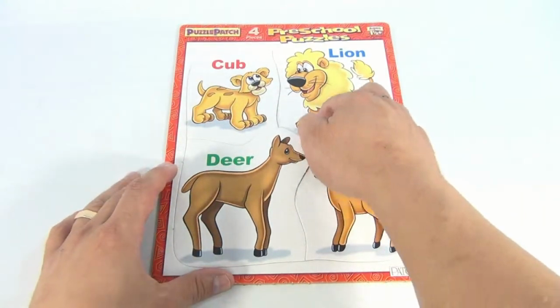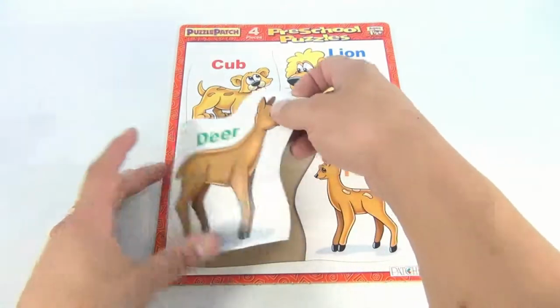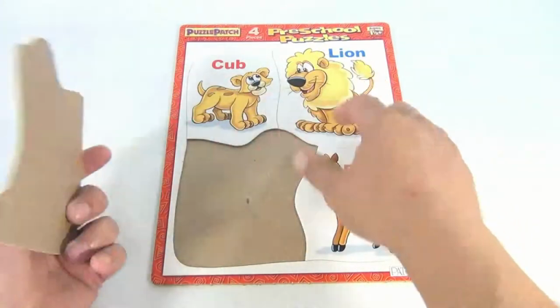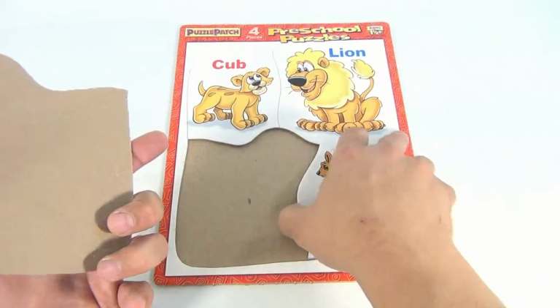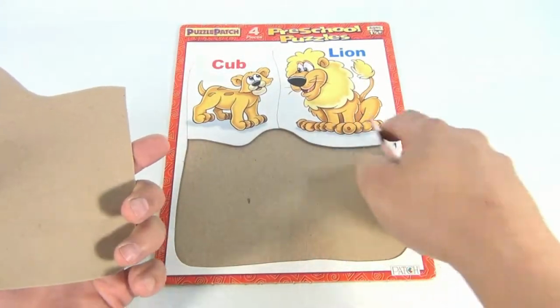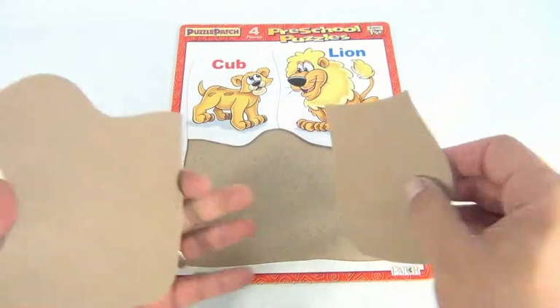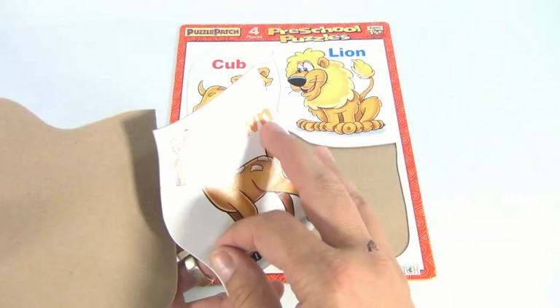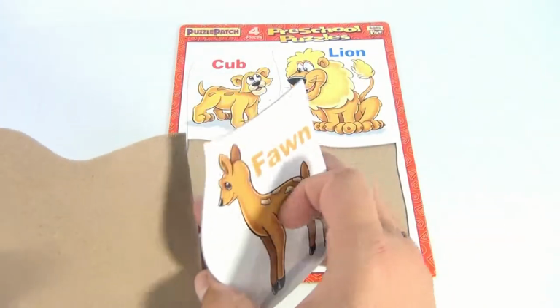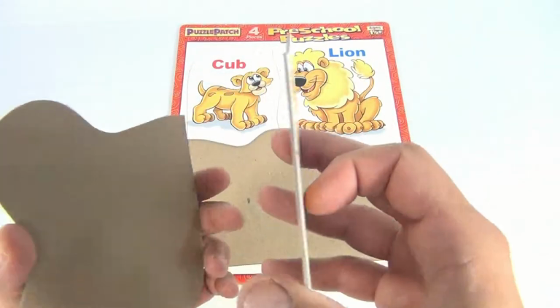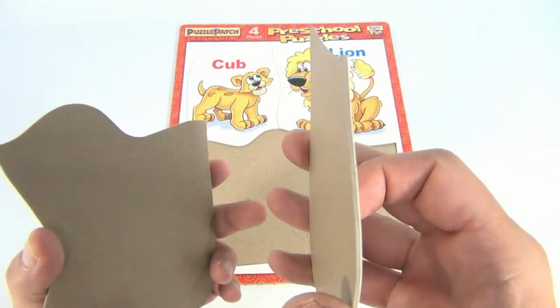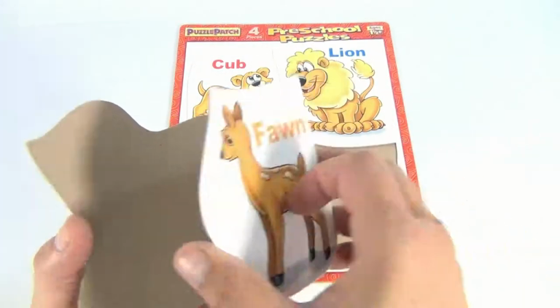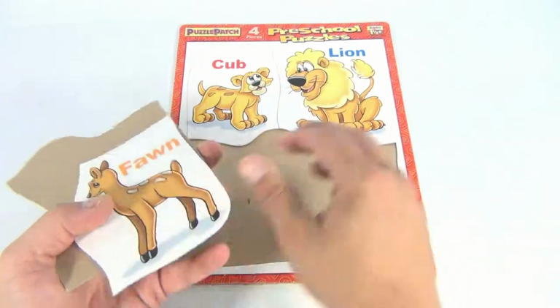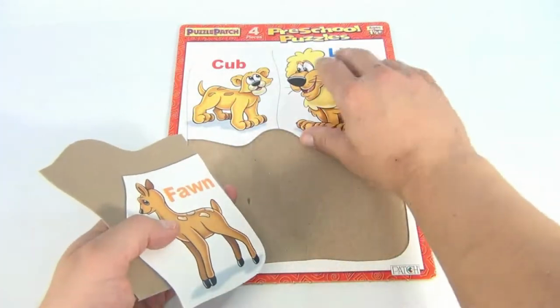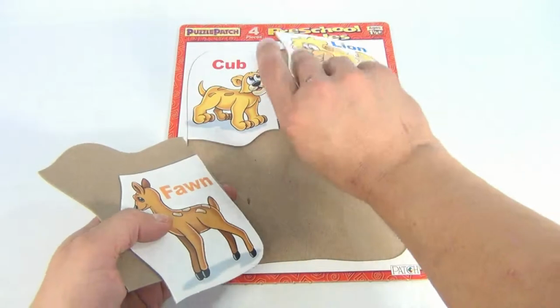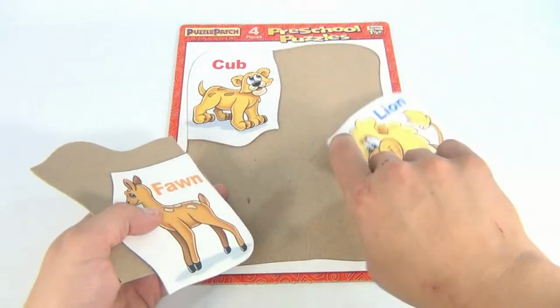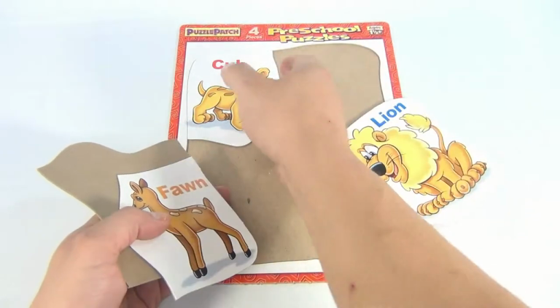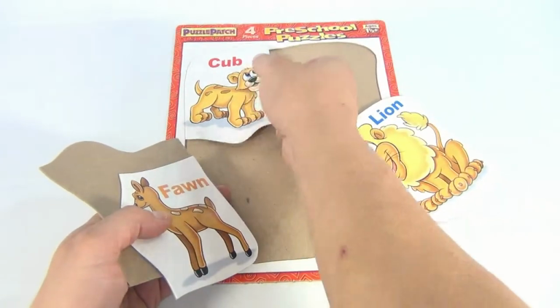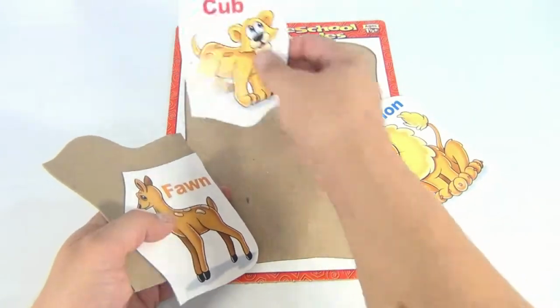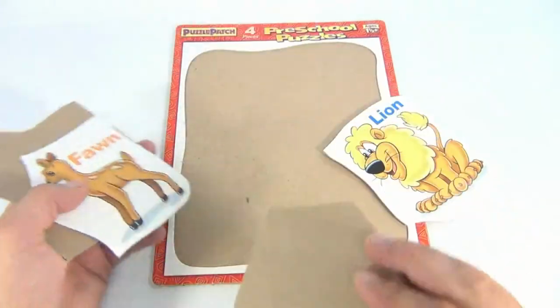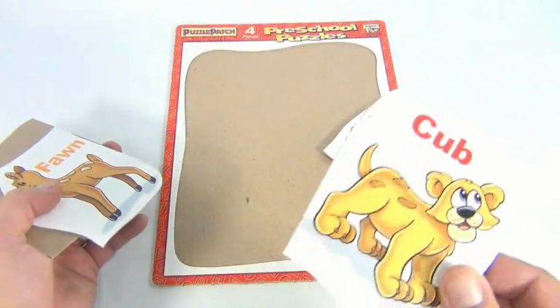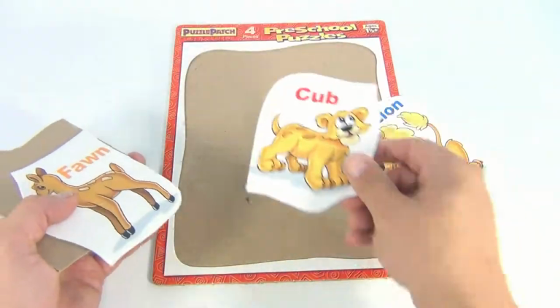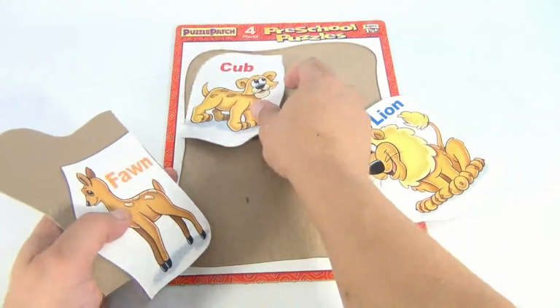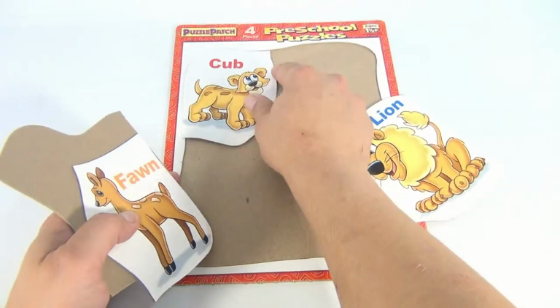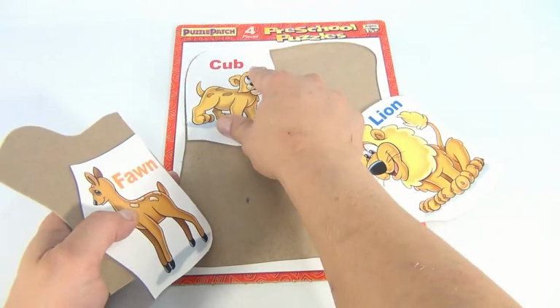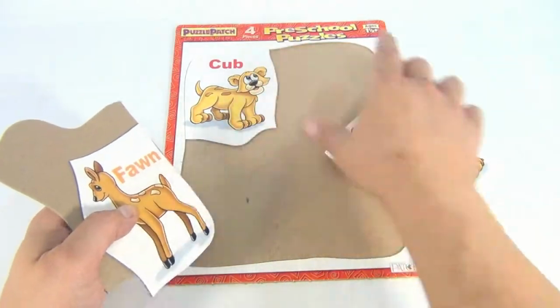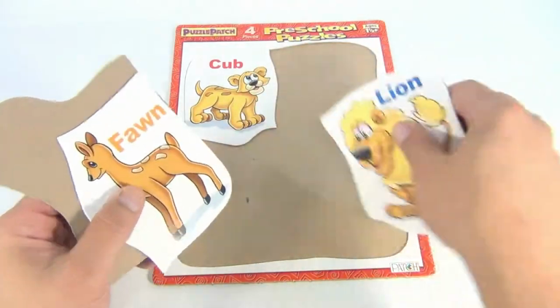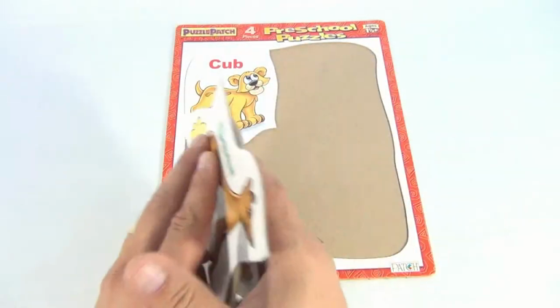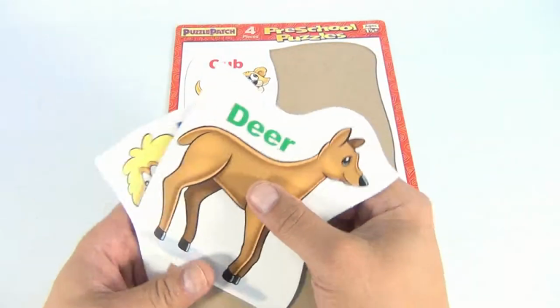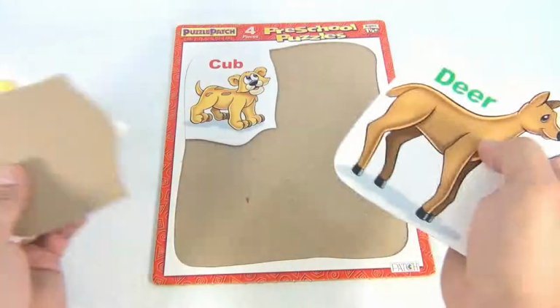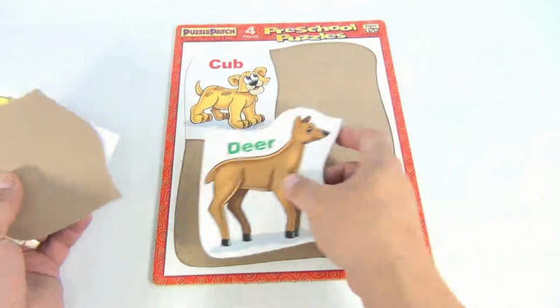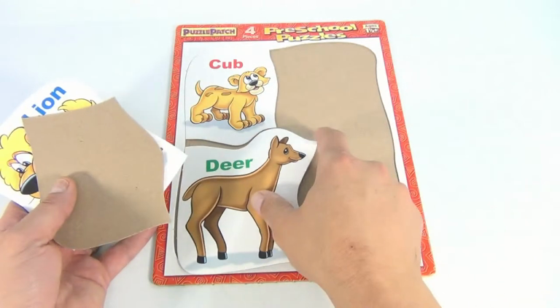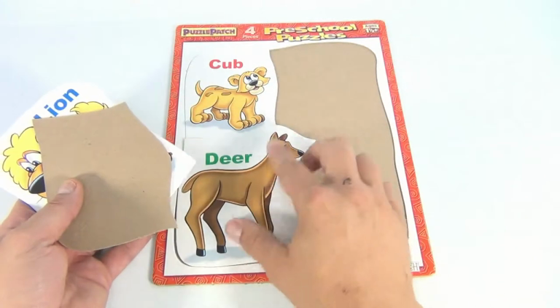Let me take some pieces out. This is a cardboard — it's a thinner cardboard puzzle. I think I can do this one. Let me mix up these pieces to make it harder. Deer — I think the deer goes there.